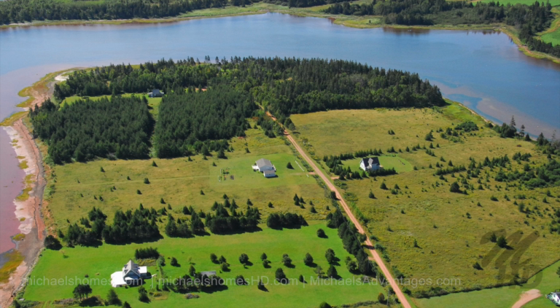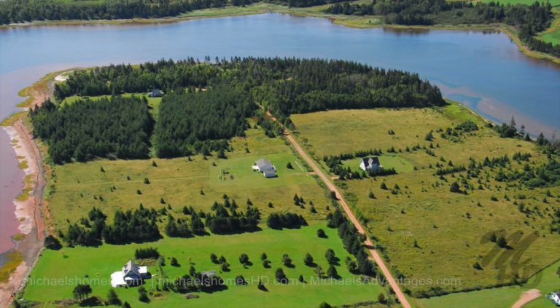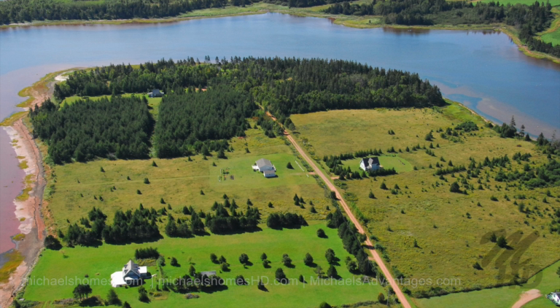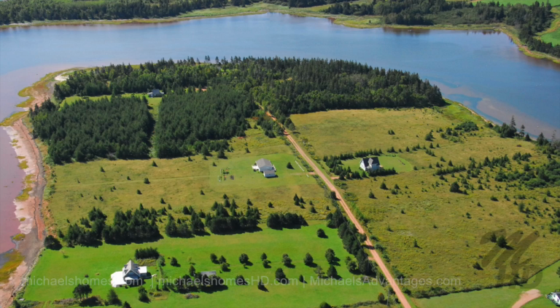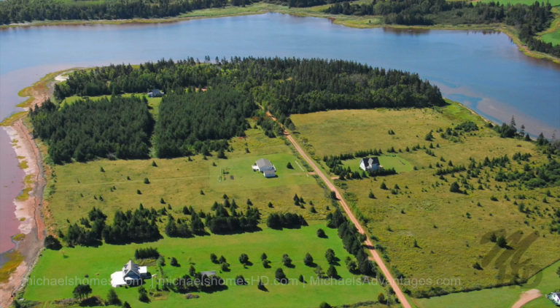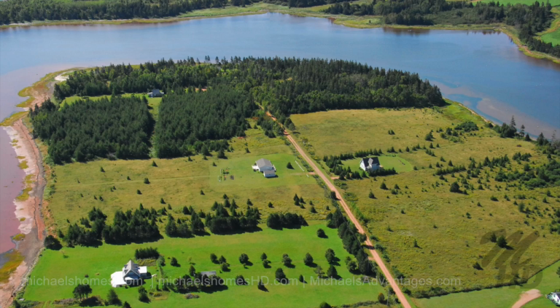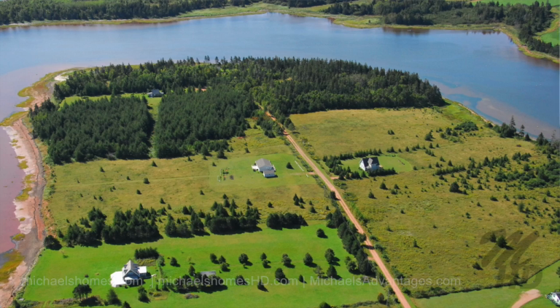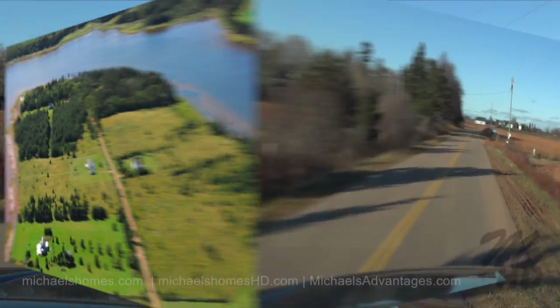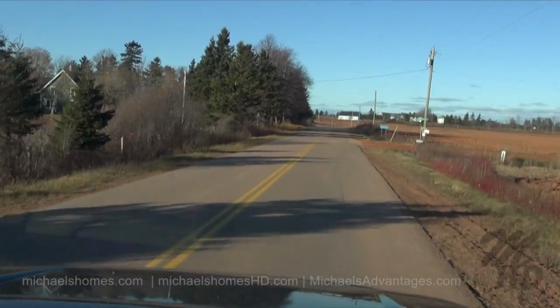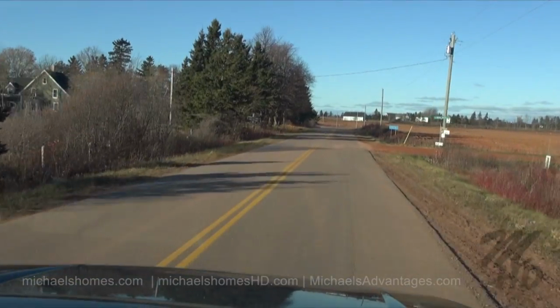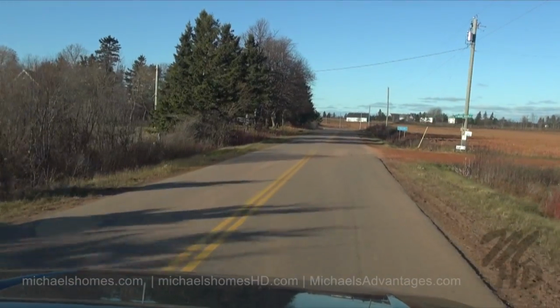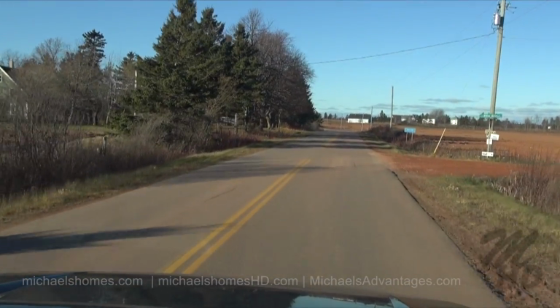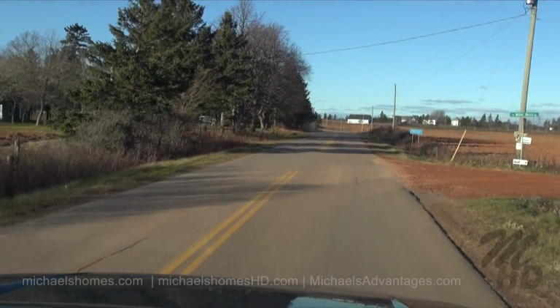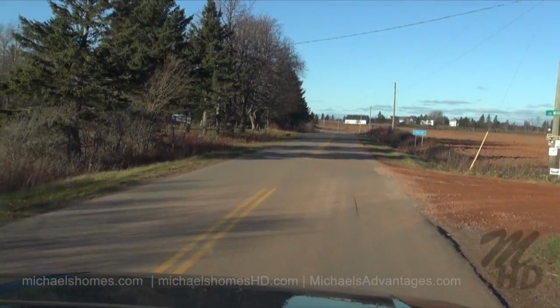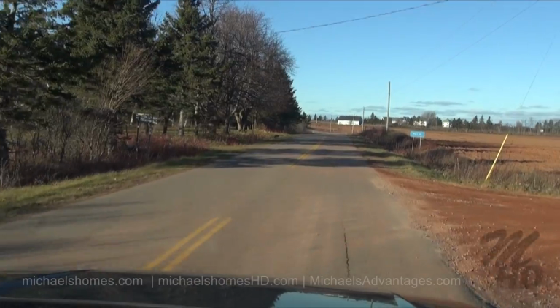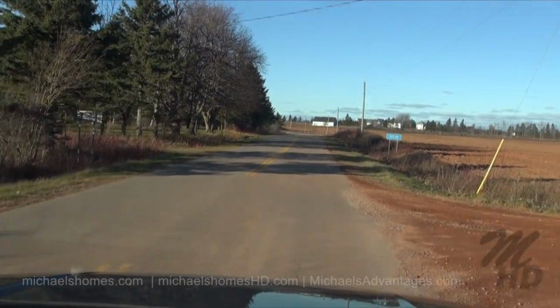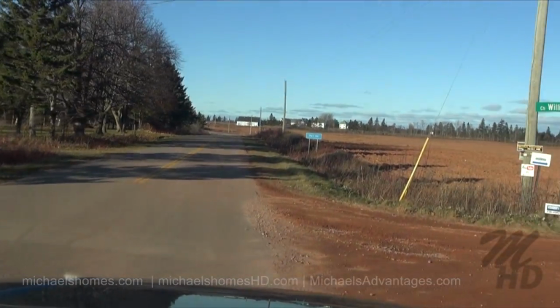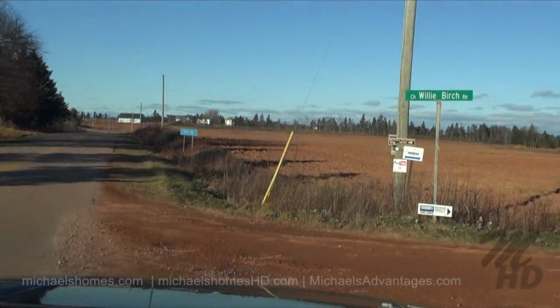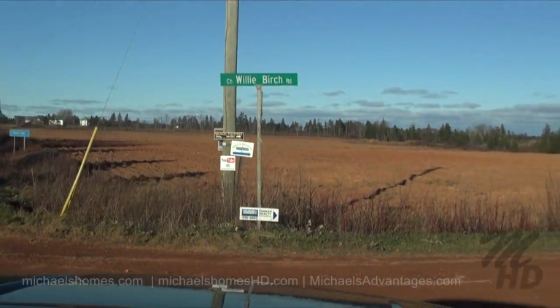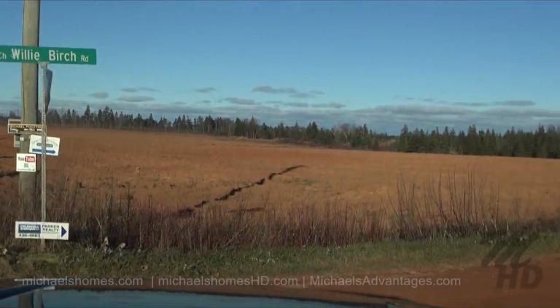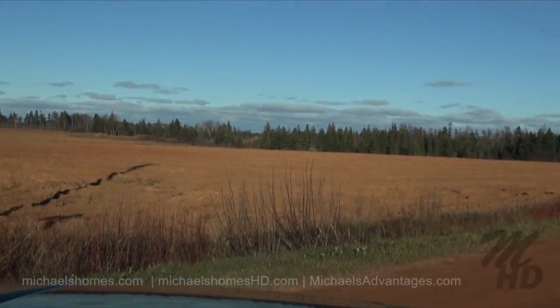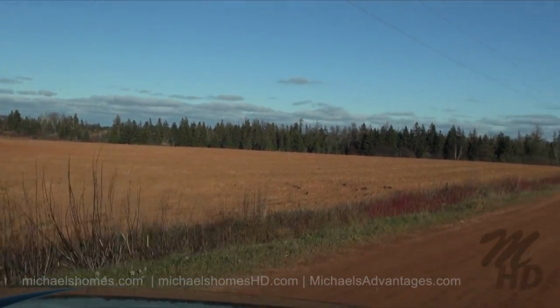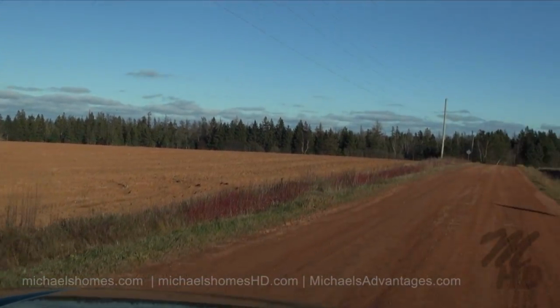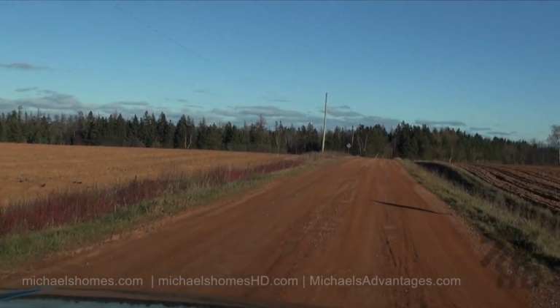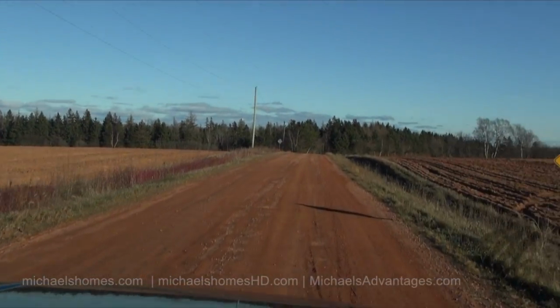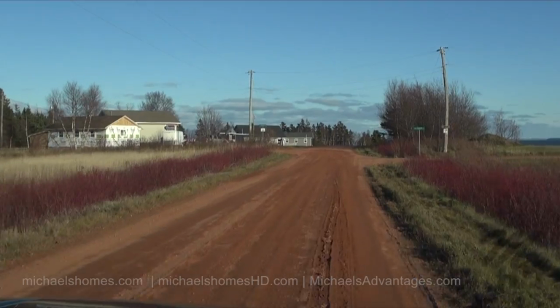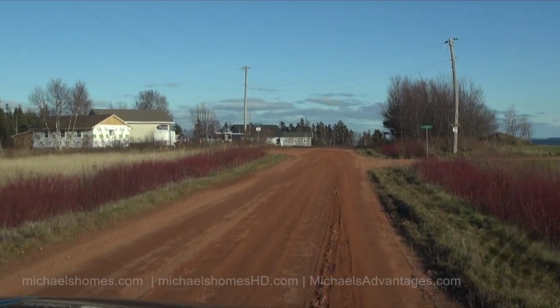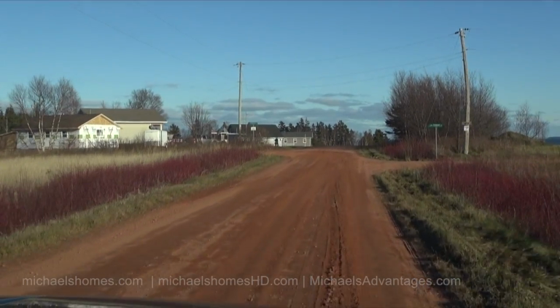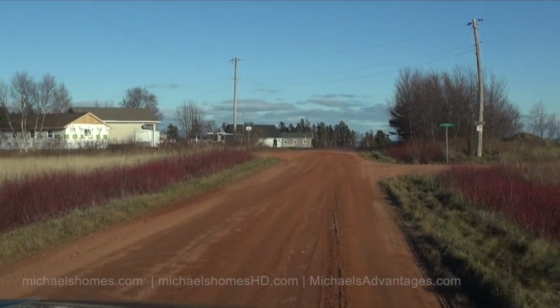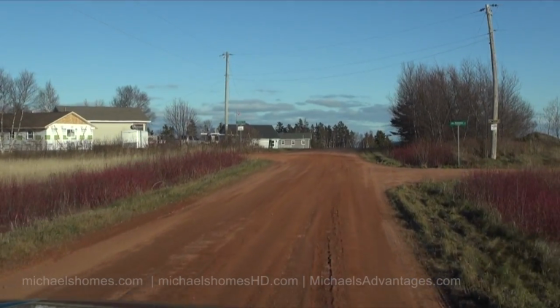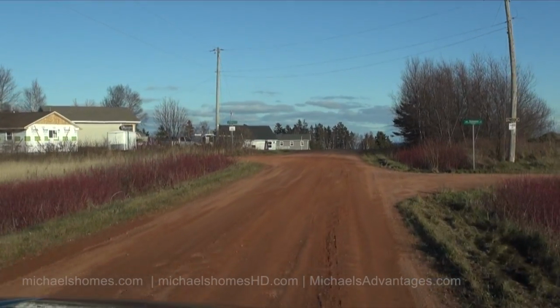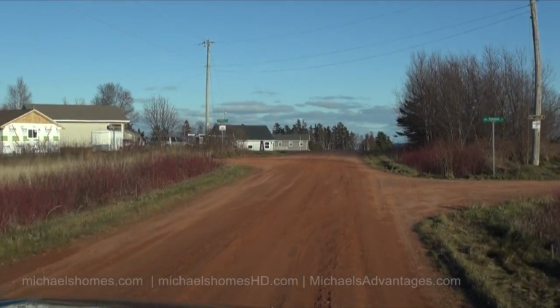So I'm just on number 12 here. I'm going to turn right onto Willie Birch Road. We're currently proceeding north, and we're going to turn right here and go down the road a couple miles. We're at the end of the road here, and we're just going to turn right onto Schooner Lane.